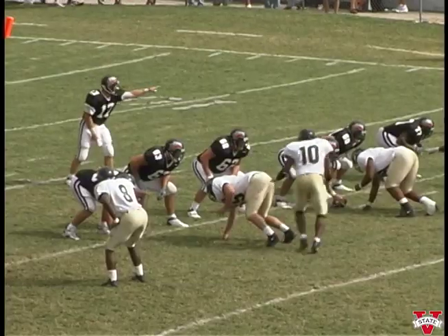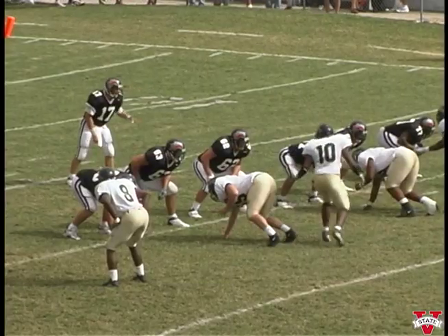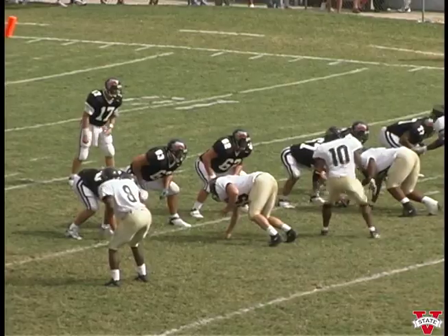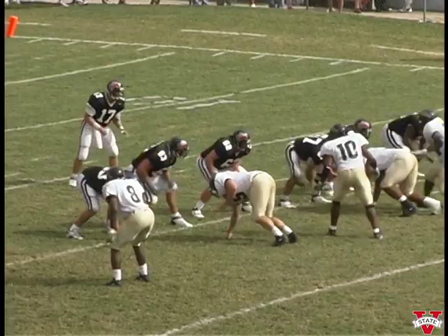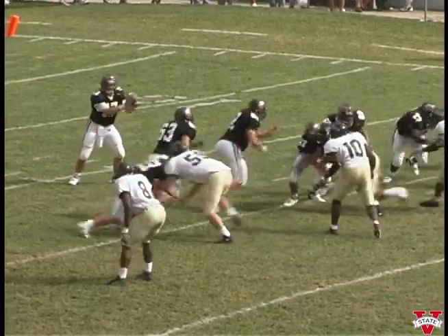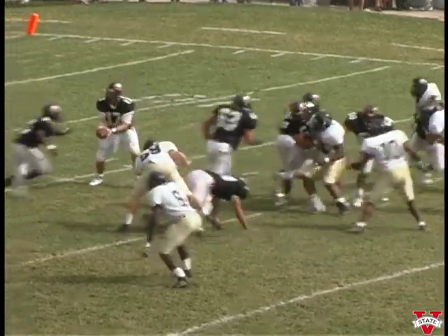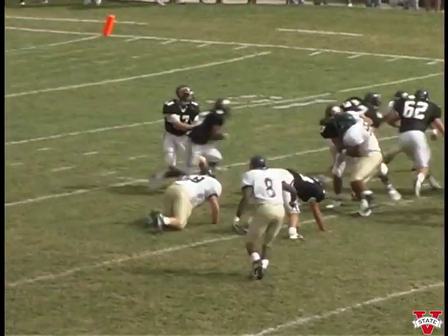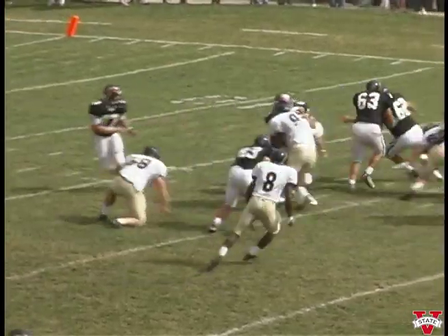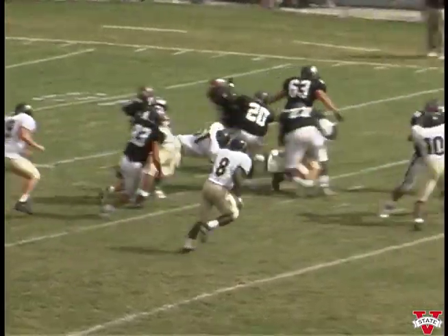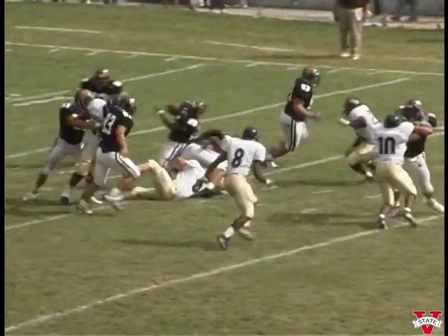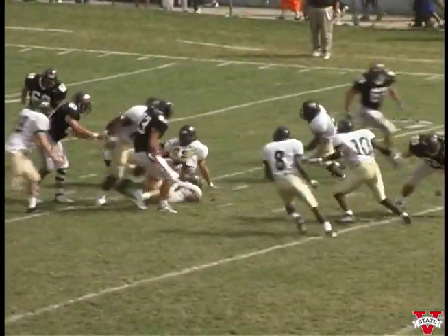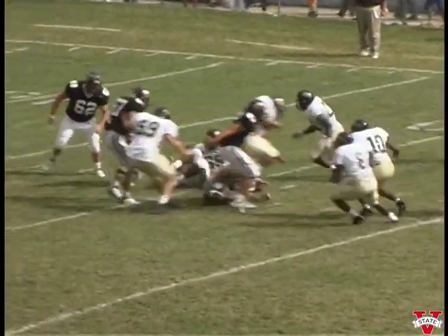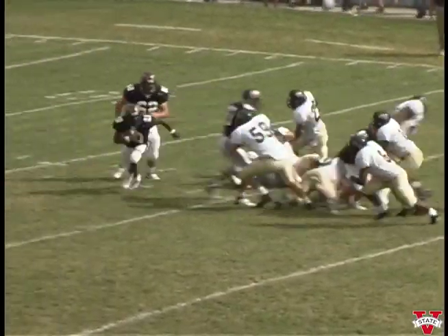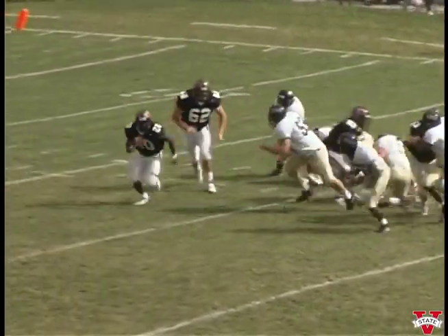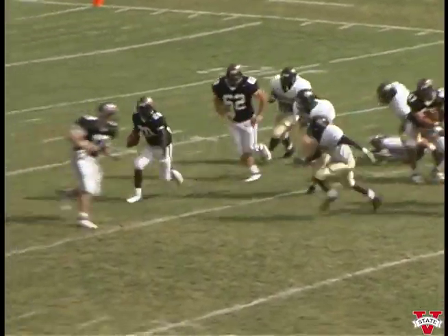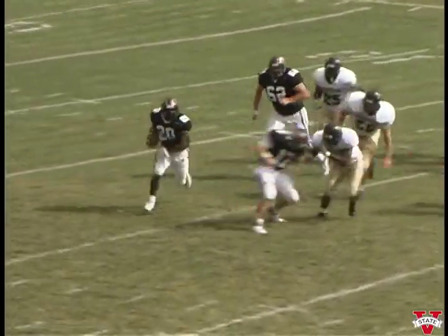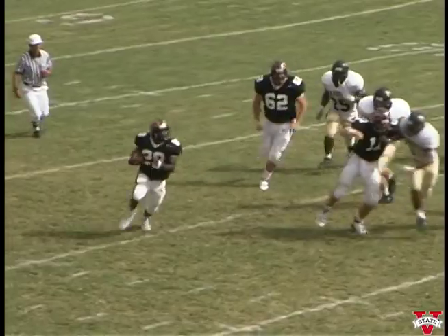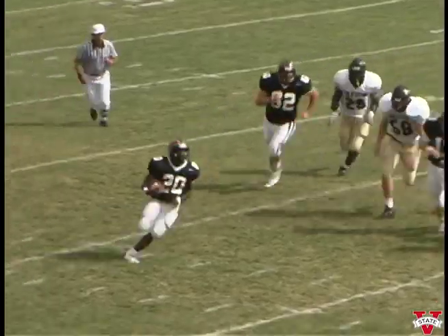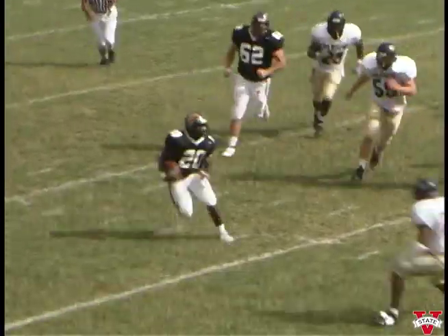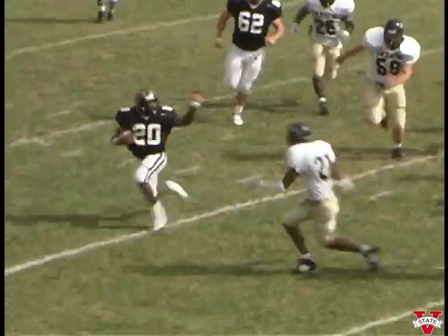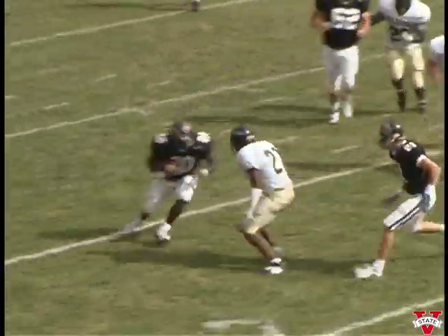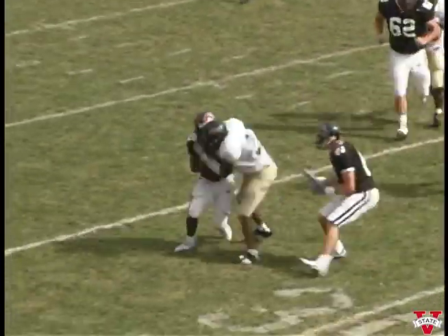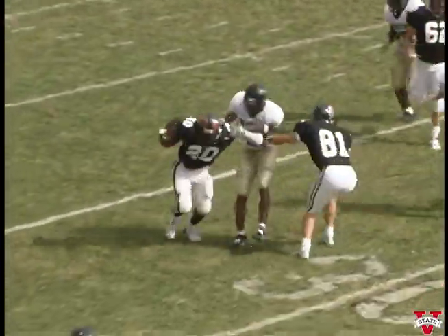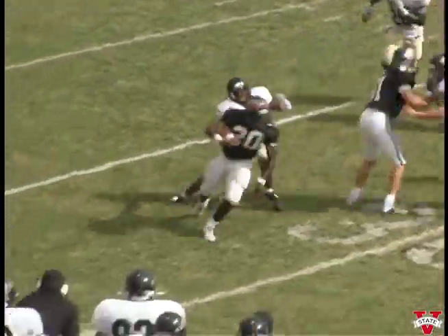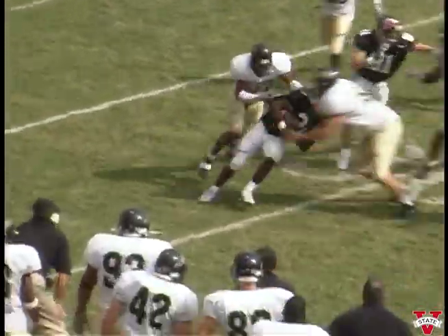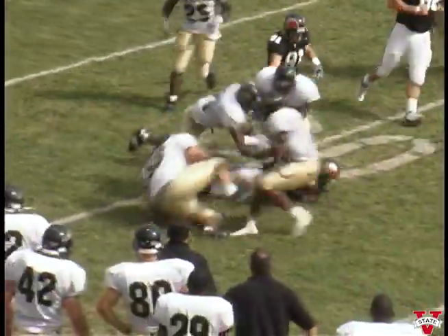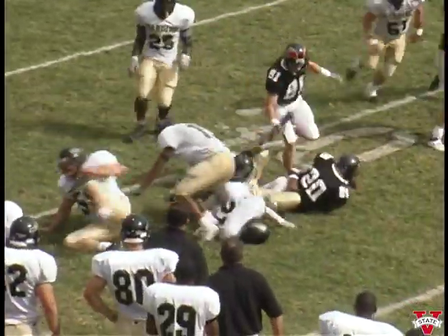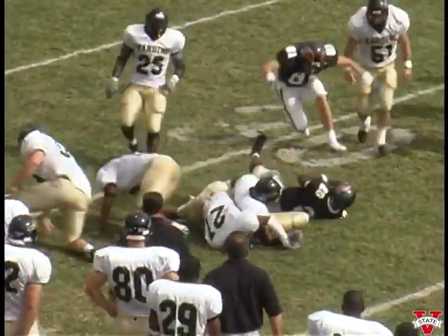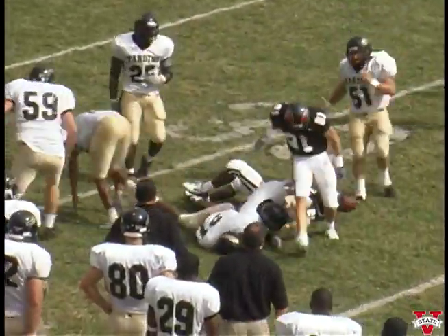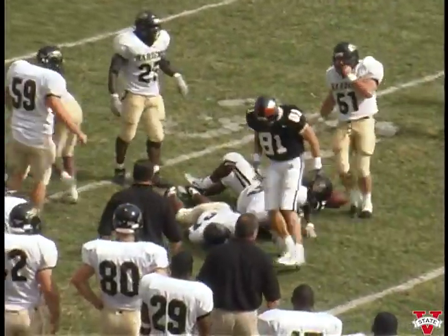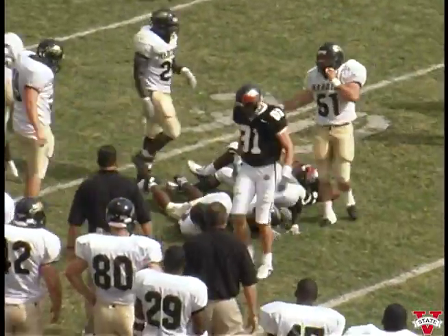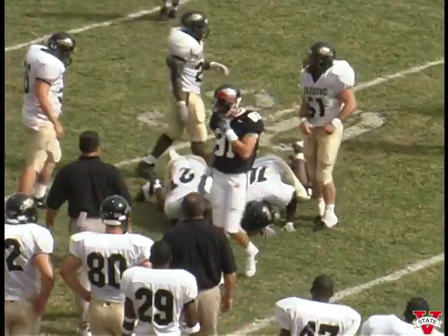In the formation, one running back Tyrone Robinson. They give it to Tyrone up the middle — going, trying to get to the first. Cuts it outside after breaking the tackle — twenty-five, gets the first down. Still on his feet, across the thirty, down to back to thirty-three.